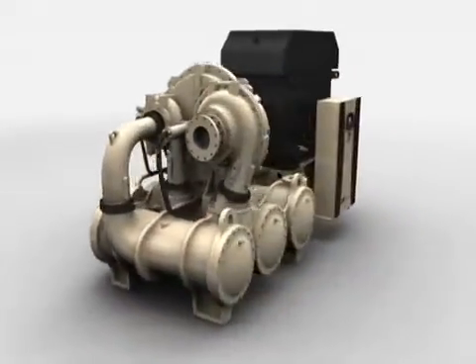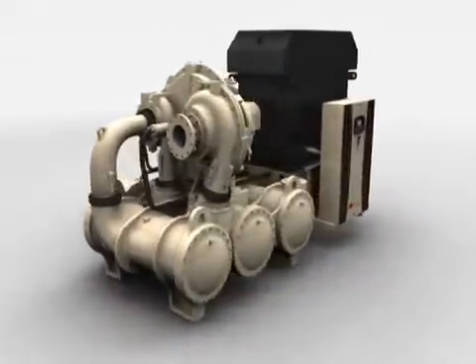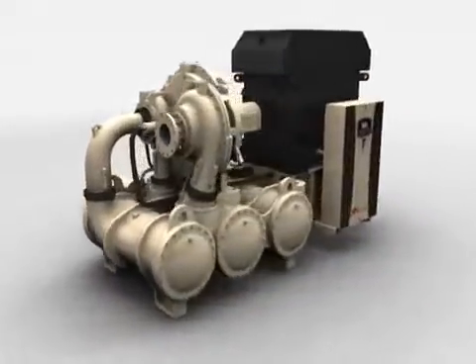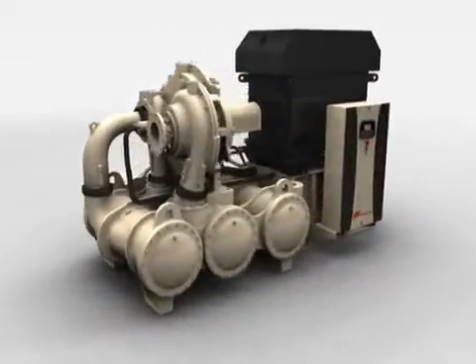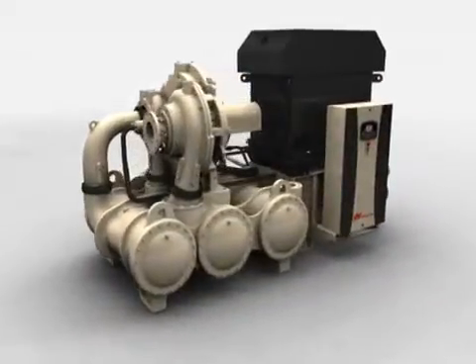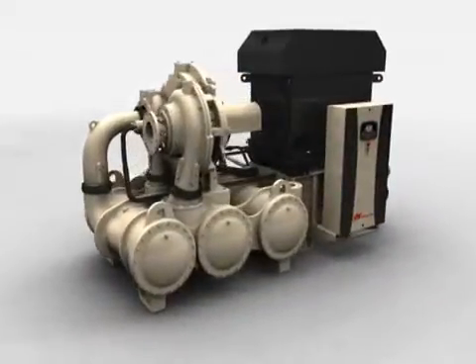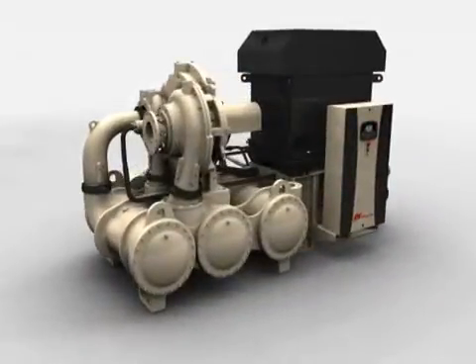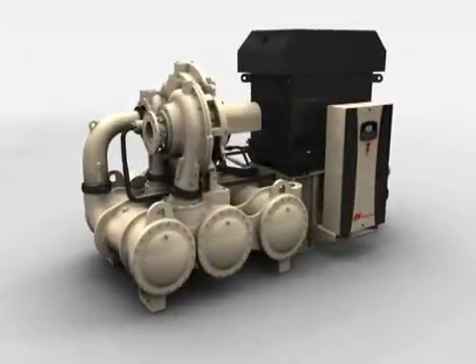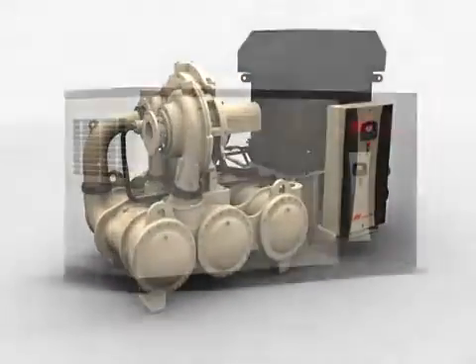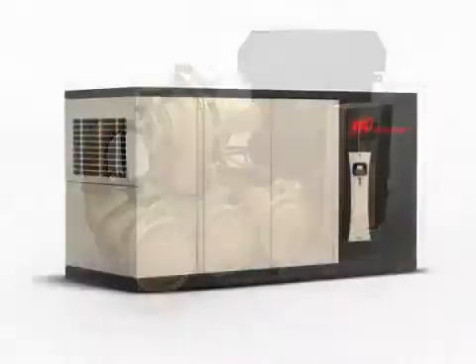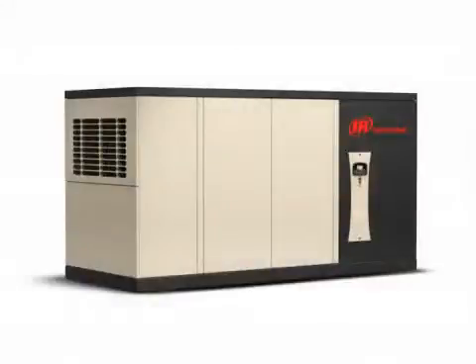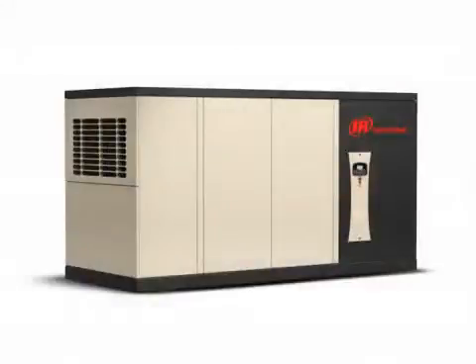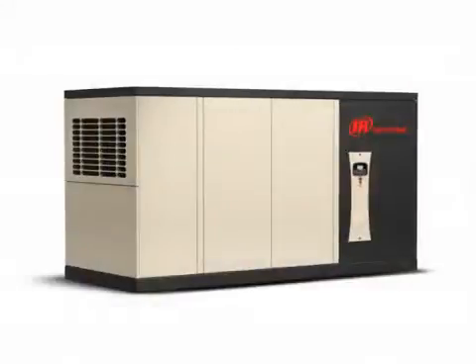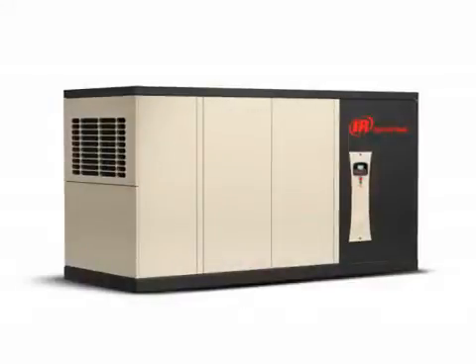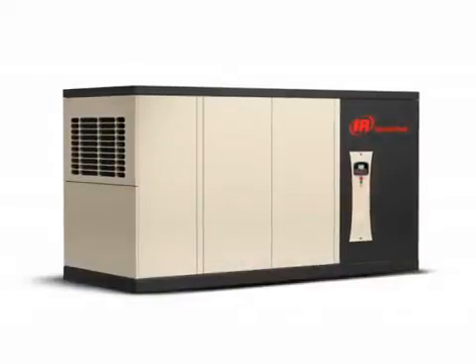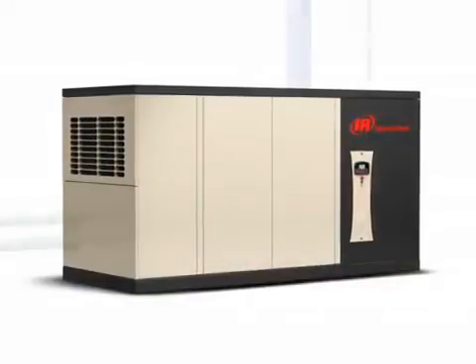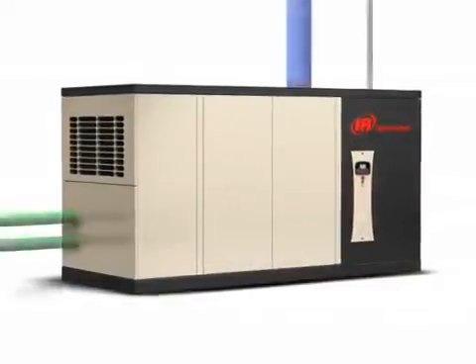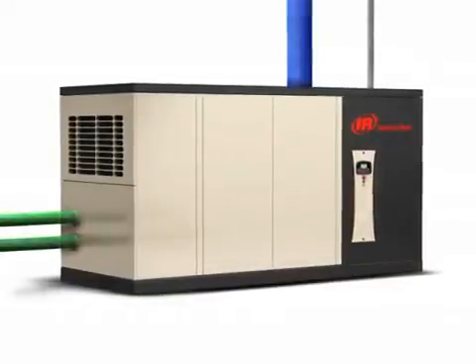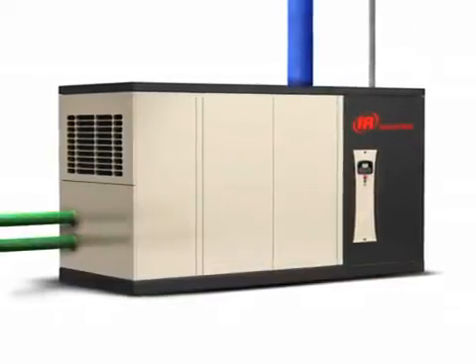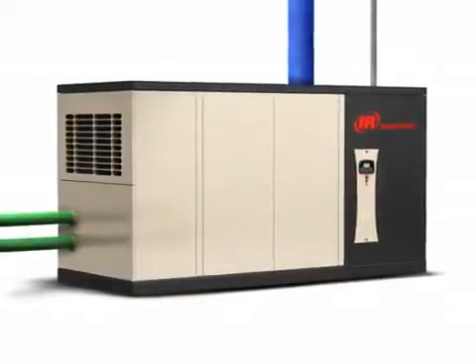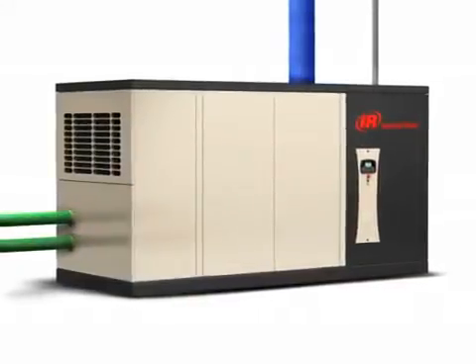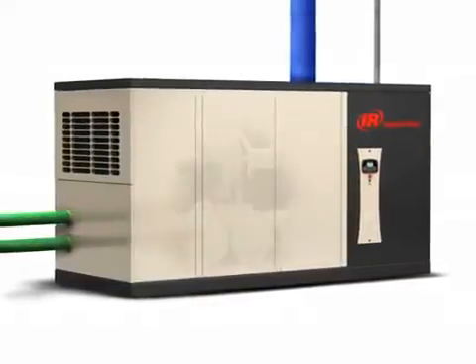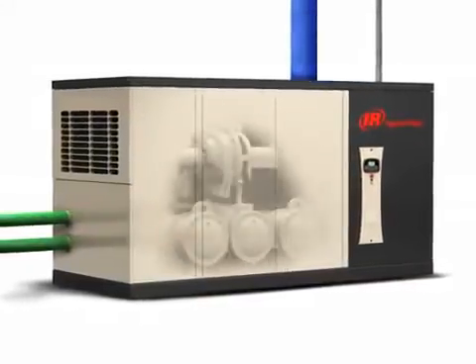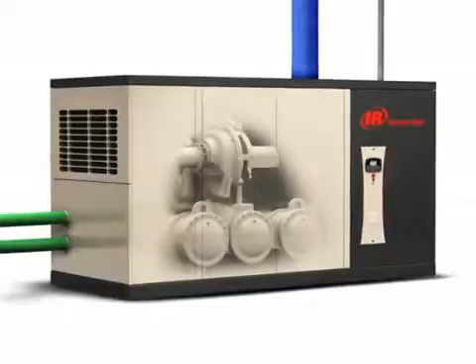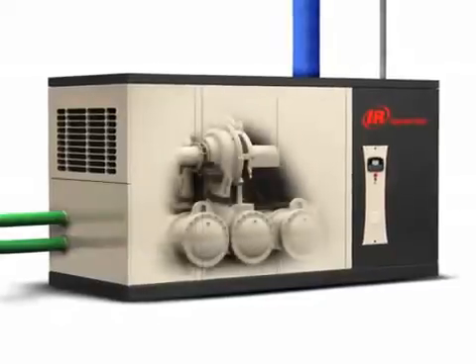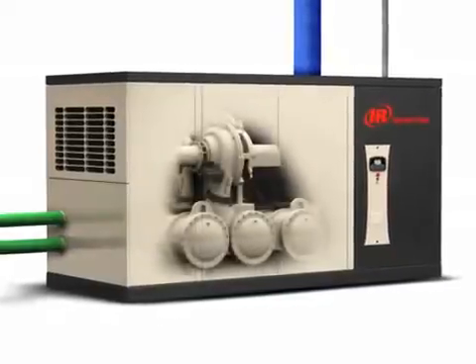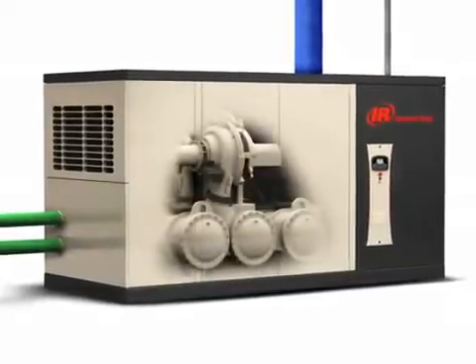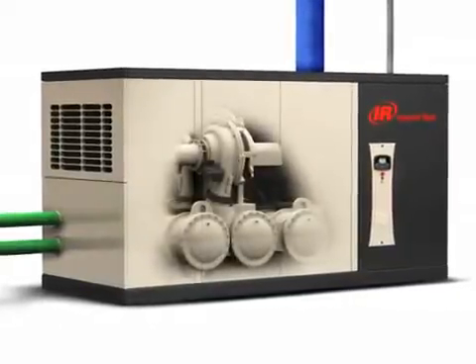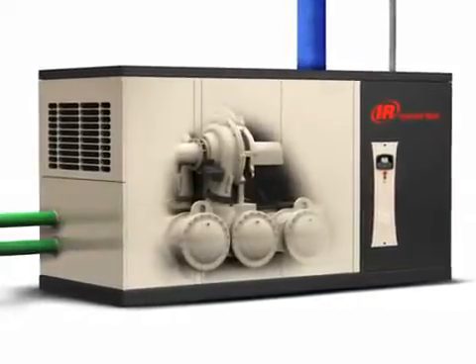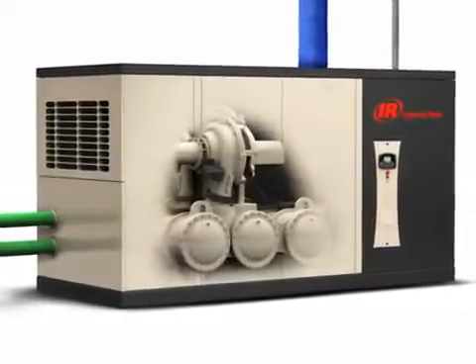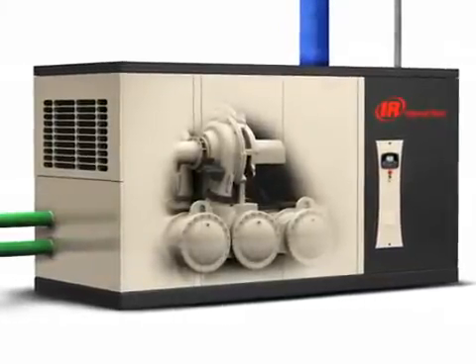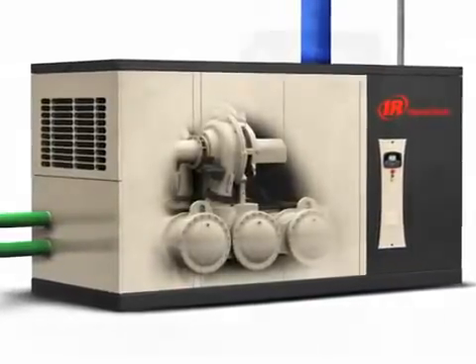Installation is straightforward with the new C1000. Our enclosed model features a set-it-and-run-it design with single-point connections to wire and piping. Also, no grout or additional field installation of components is required.